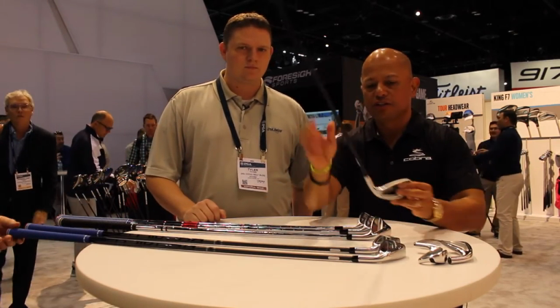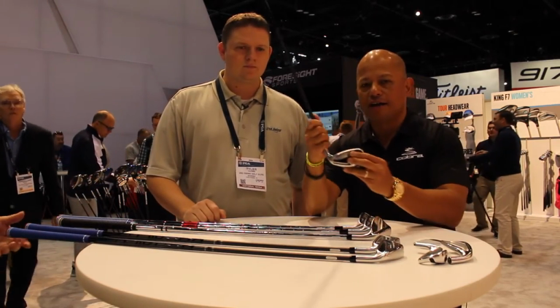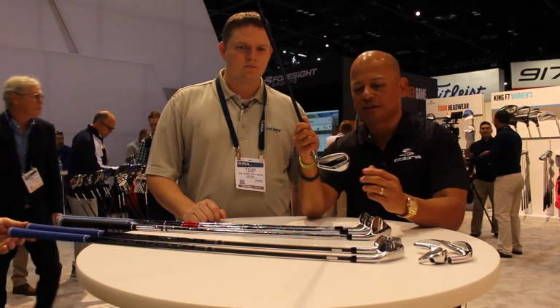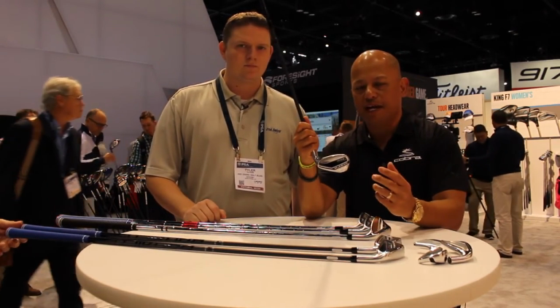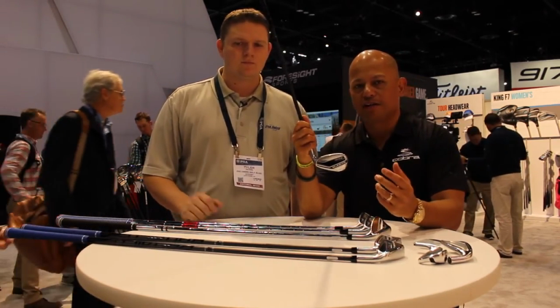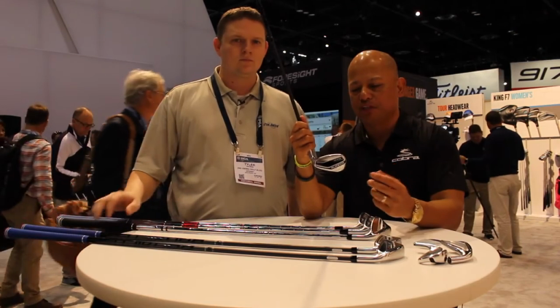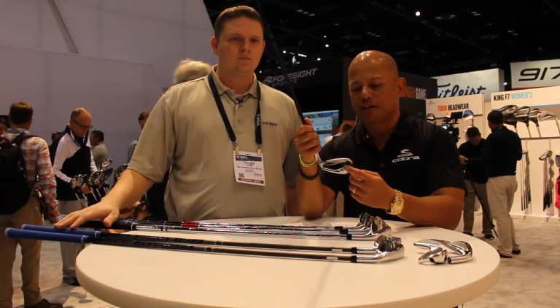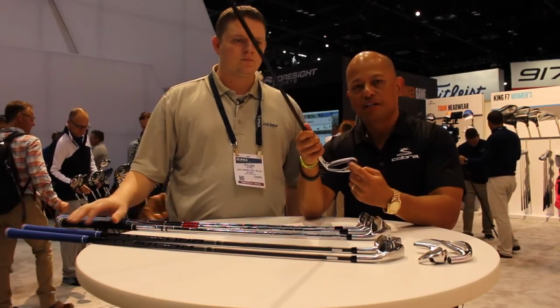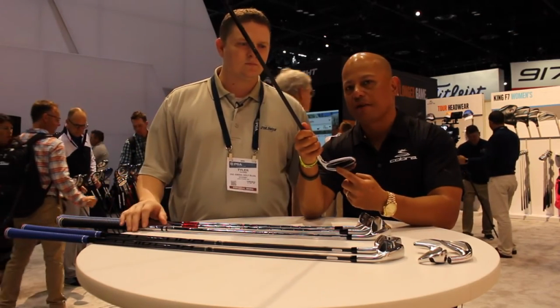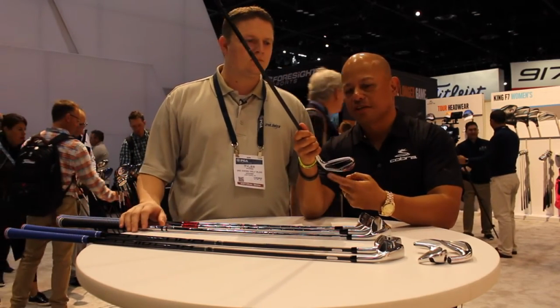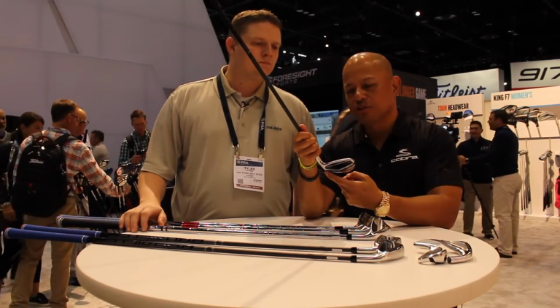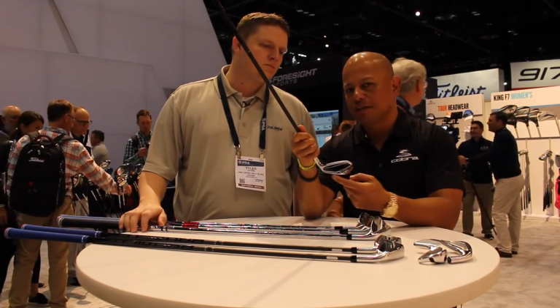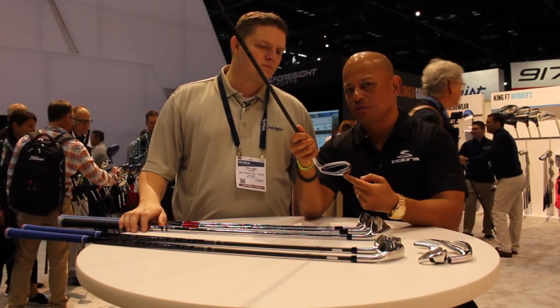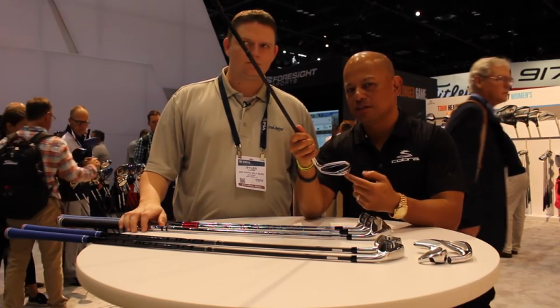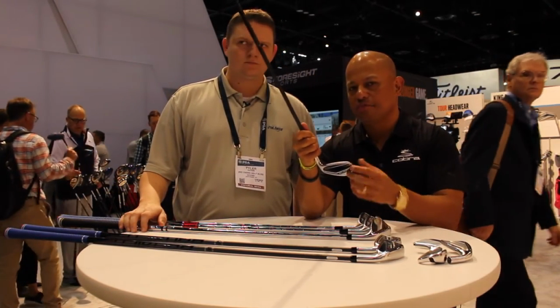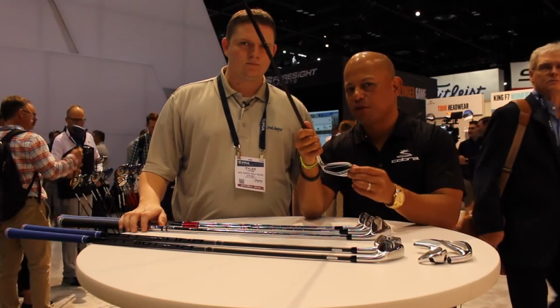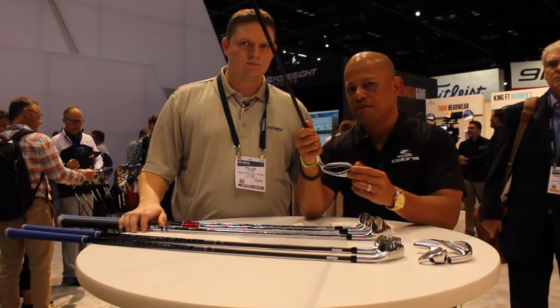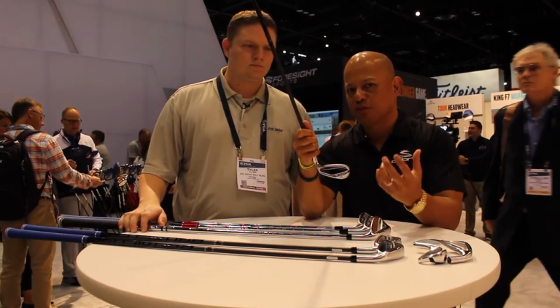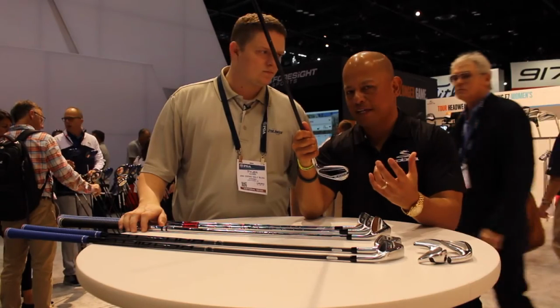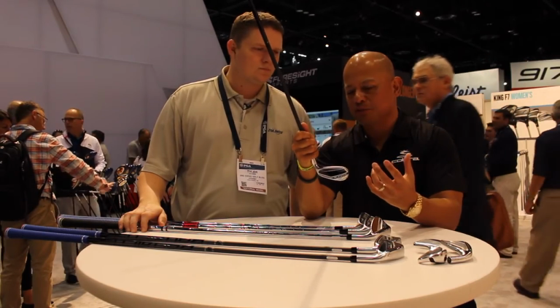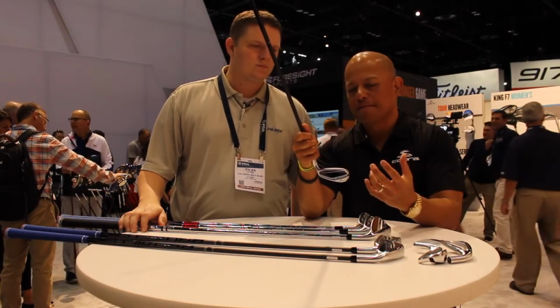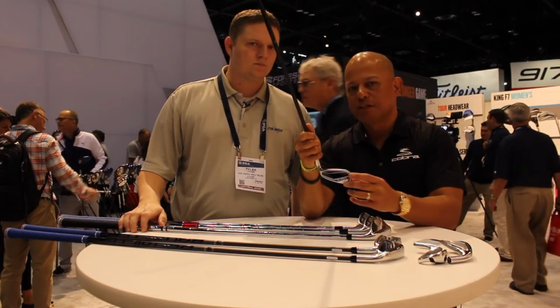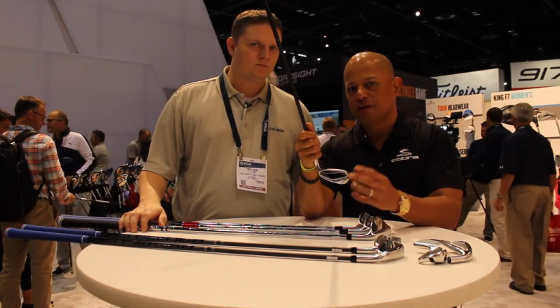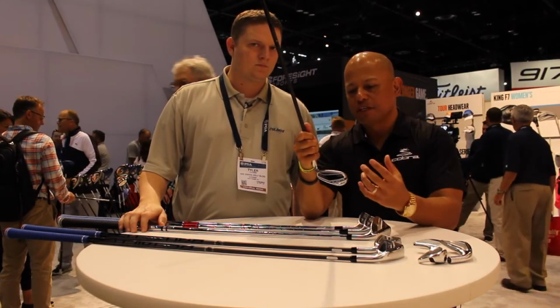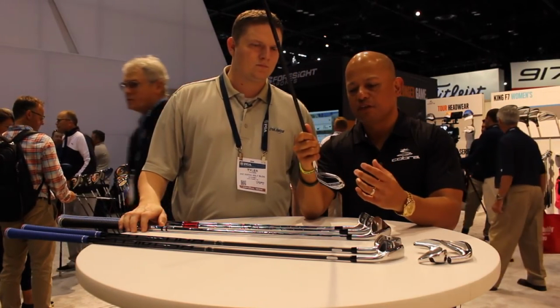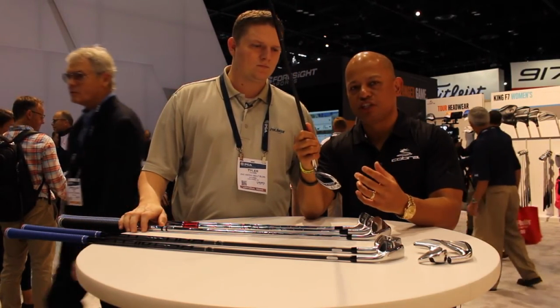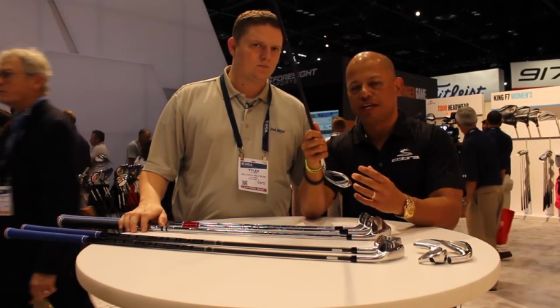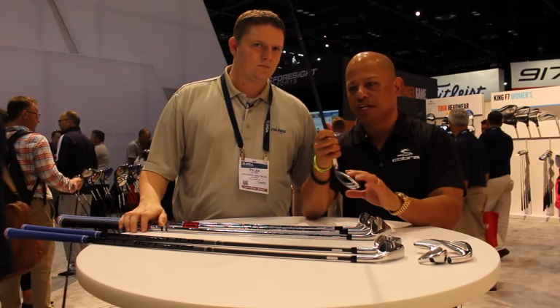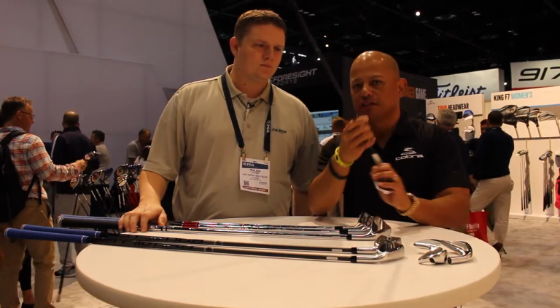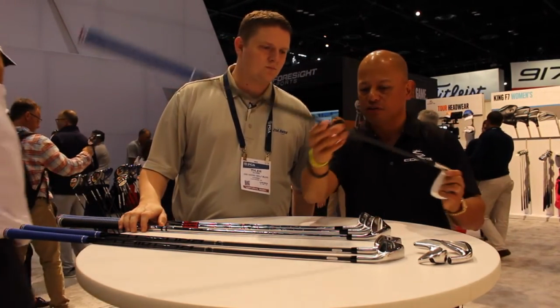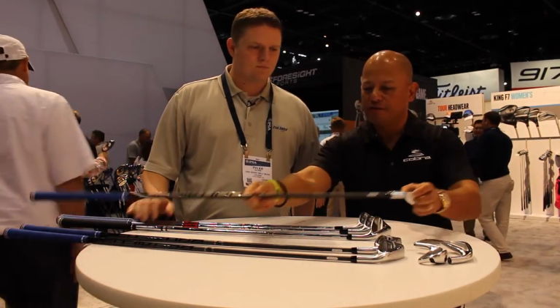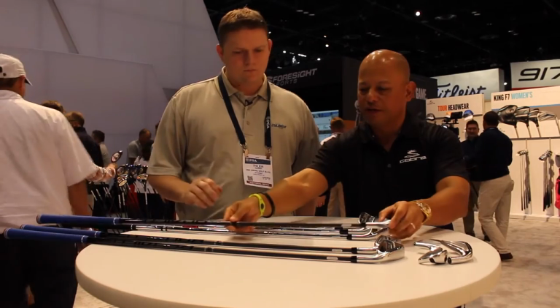Then you go to the short irons — the 9 irons, the 8 irons, the pitching wedges. They're cavity backs, so there's weight in the heel and weight in the toe that makes them more forgiving. You're attacking pins with it but still getting the precision that you need to hit it closer to every green.